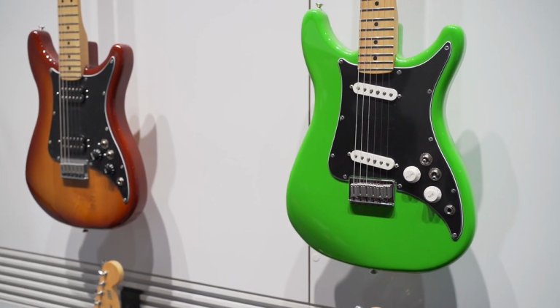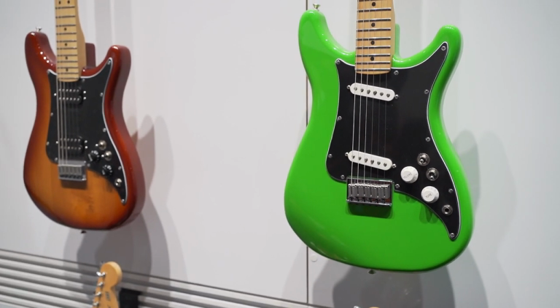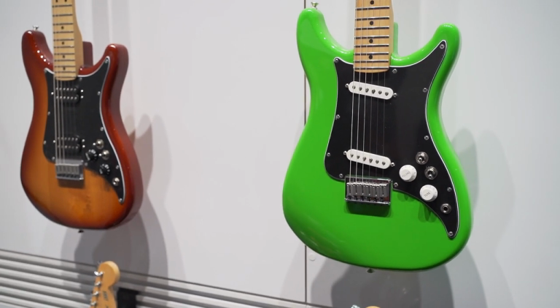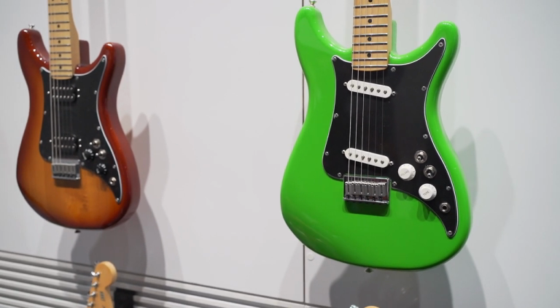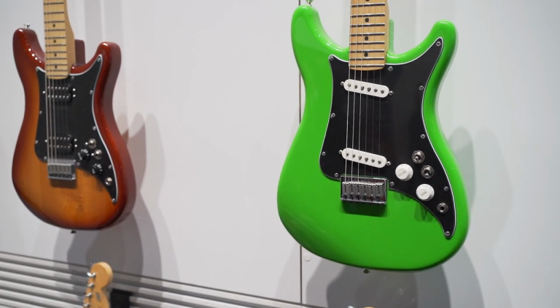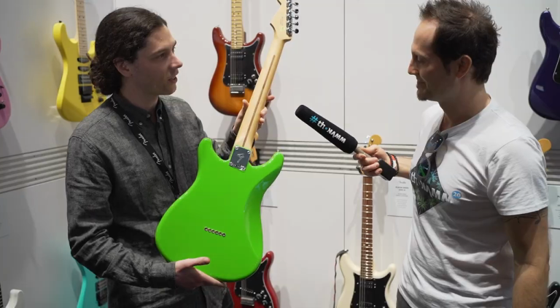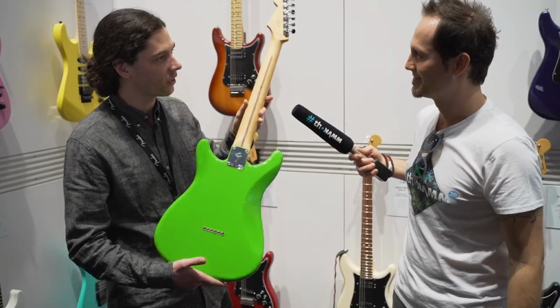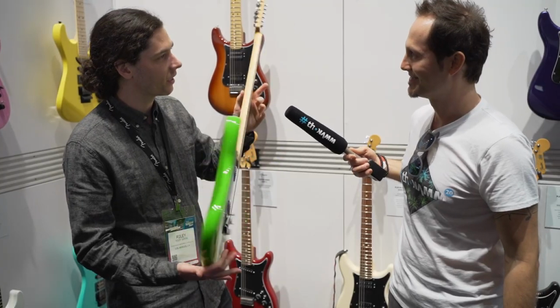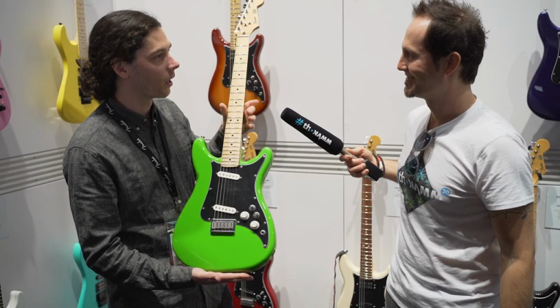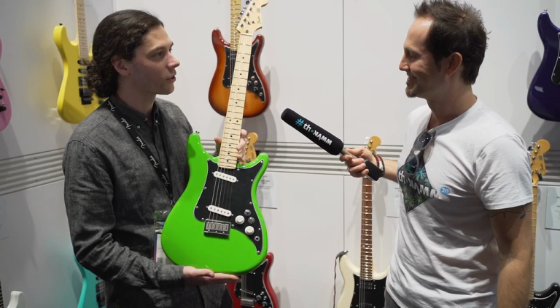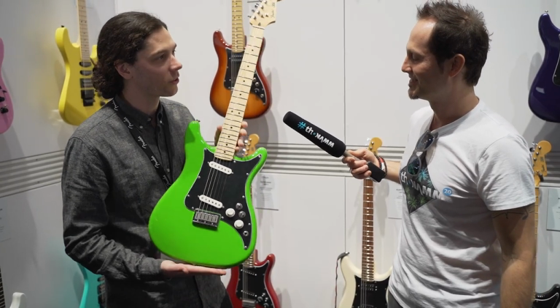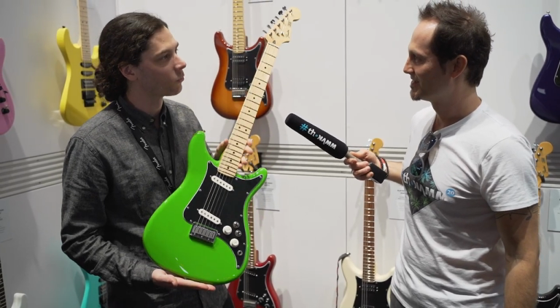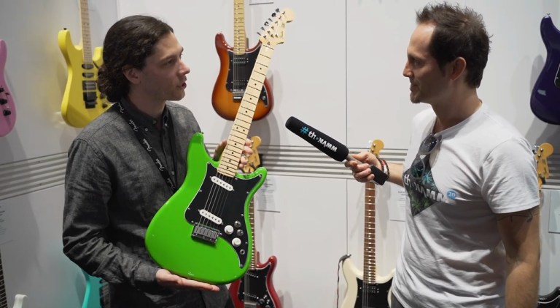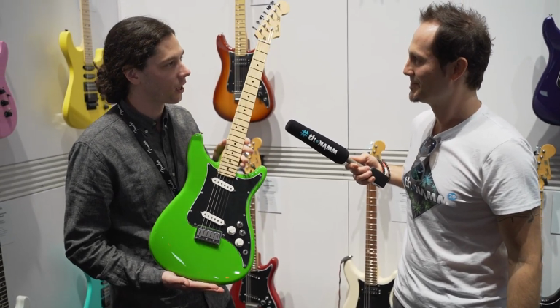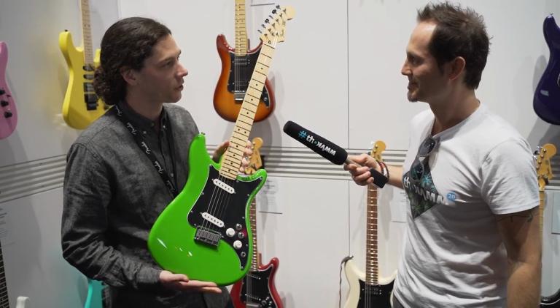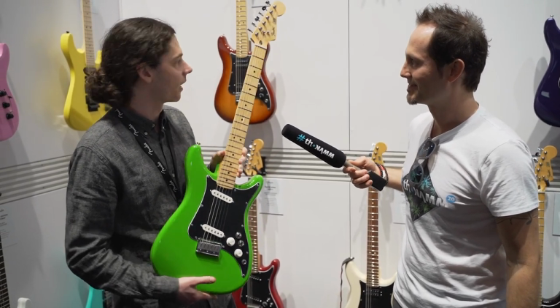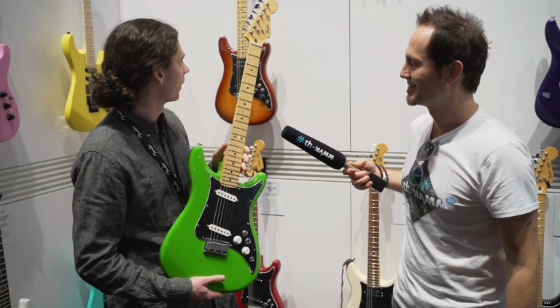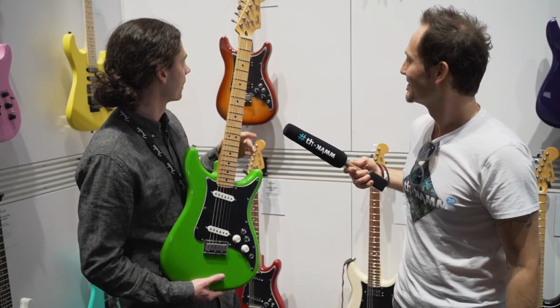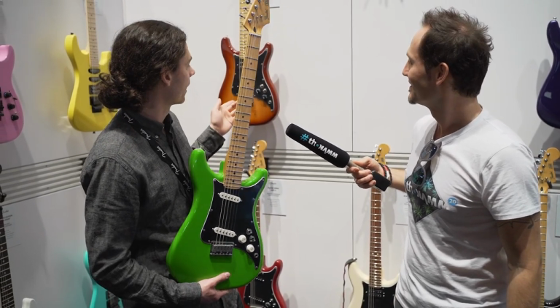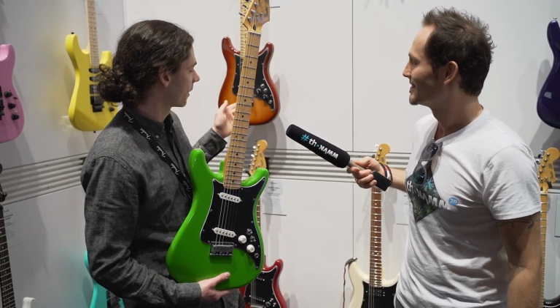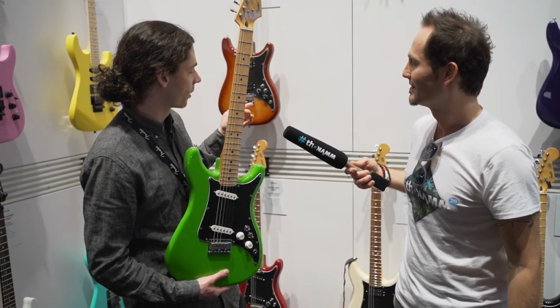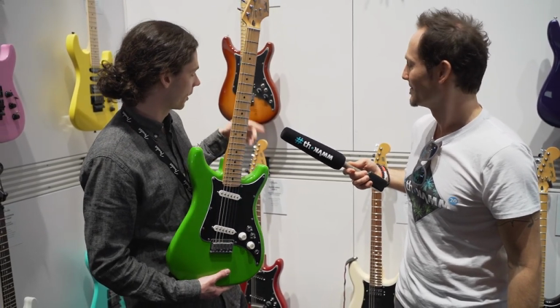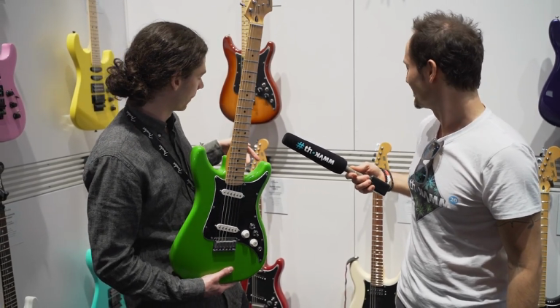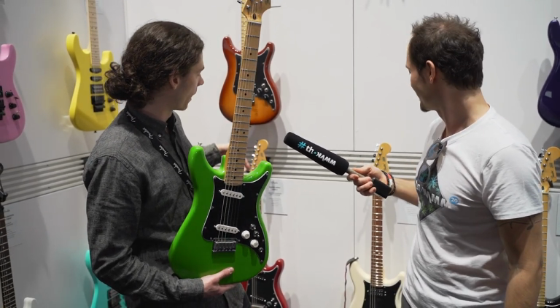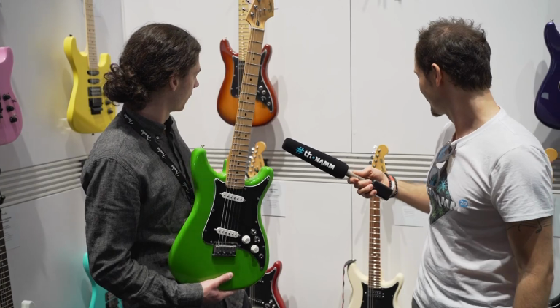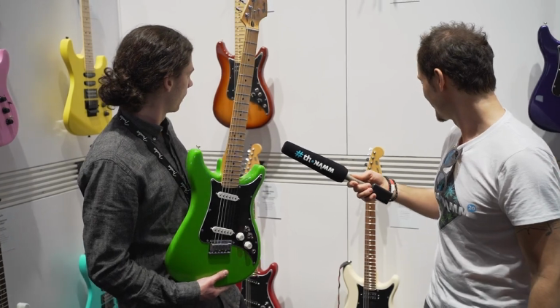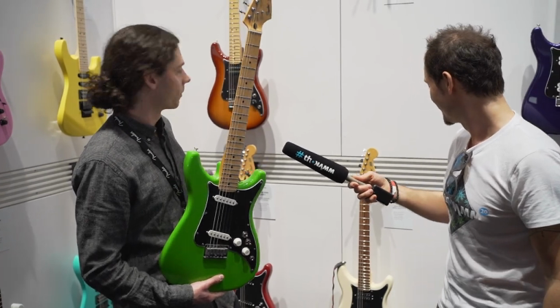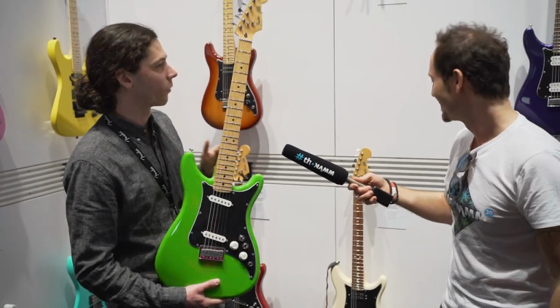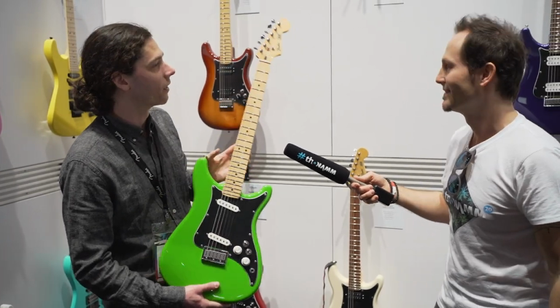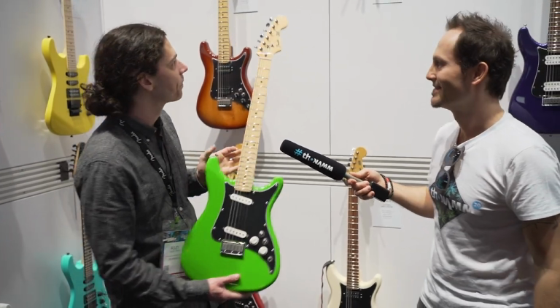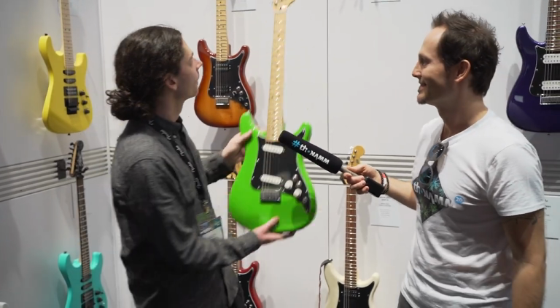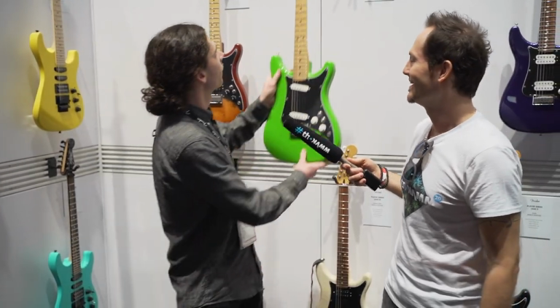This is a new color — neon green. We're also doing some reissue colors like the Sienna Sunburst, Olympic White, and Crimson Red.